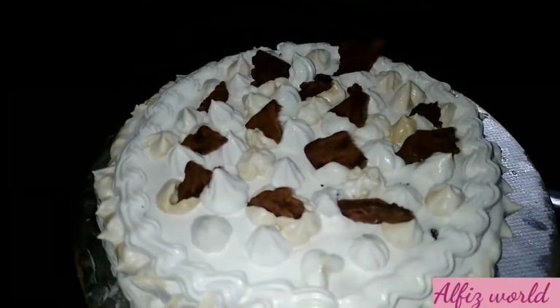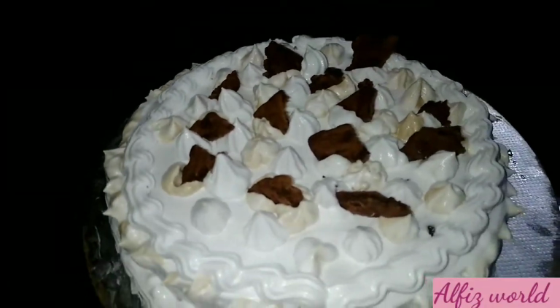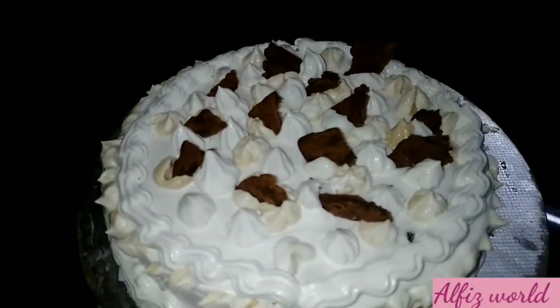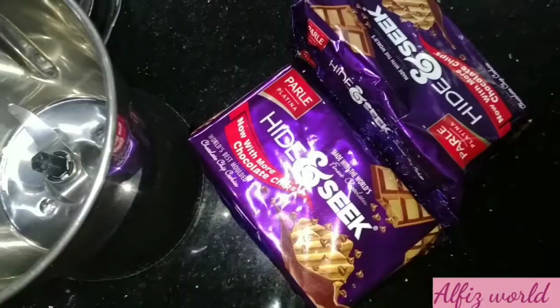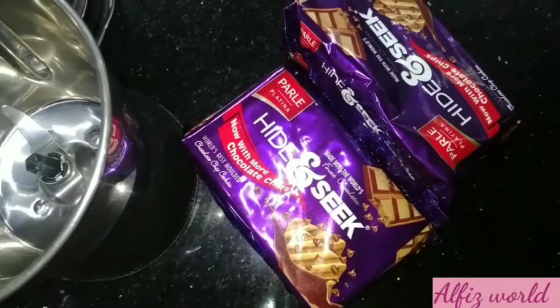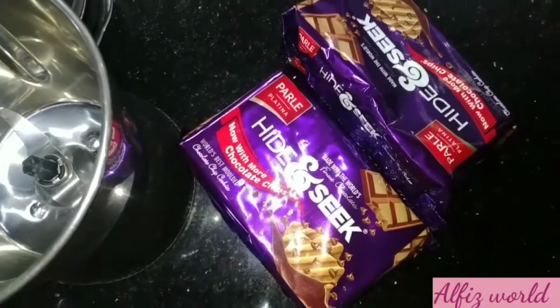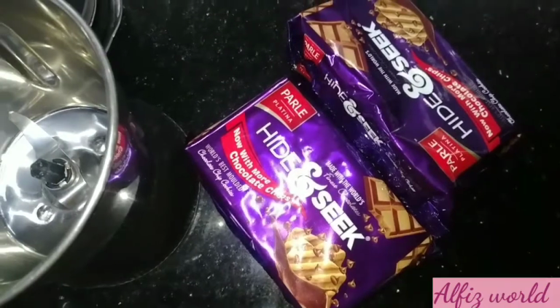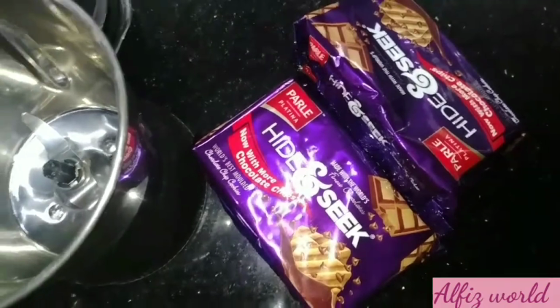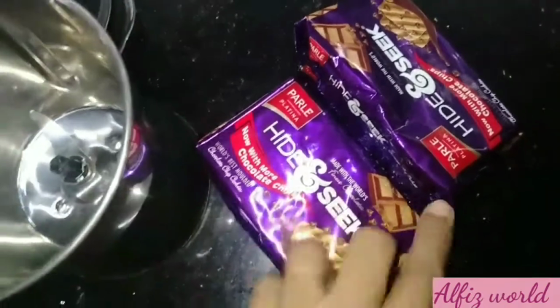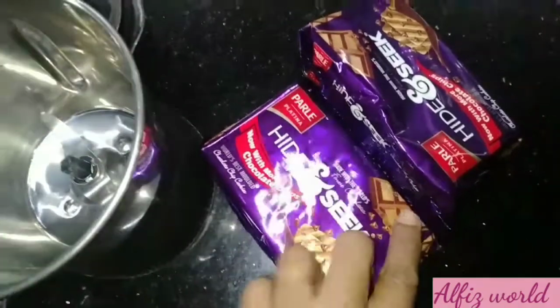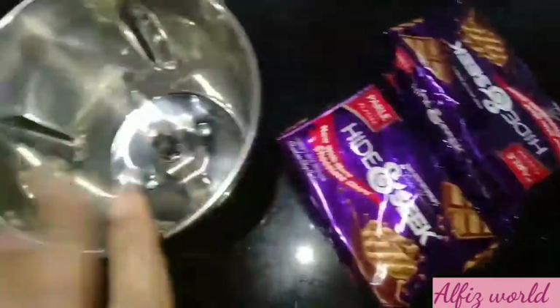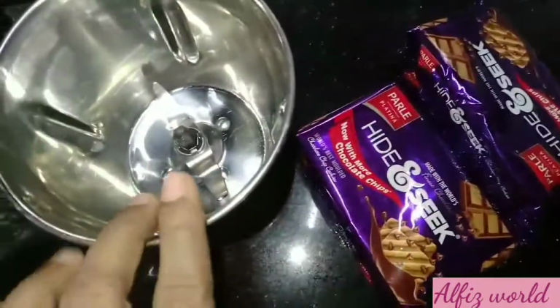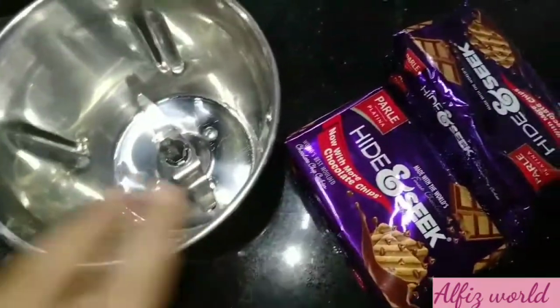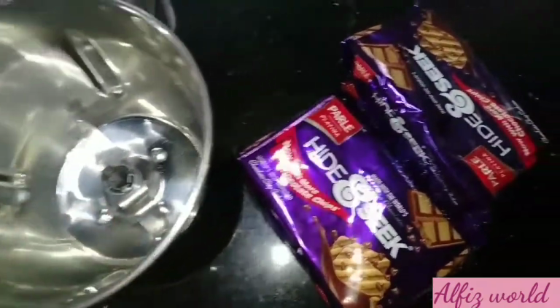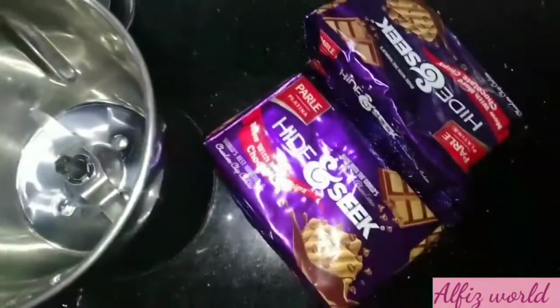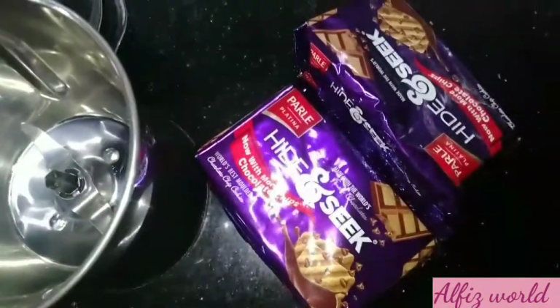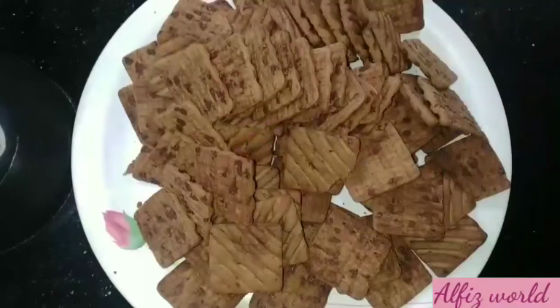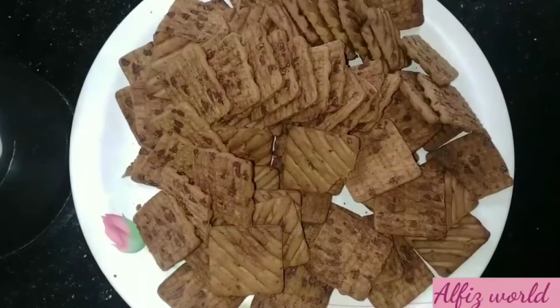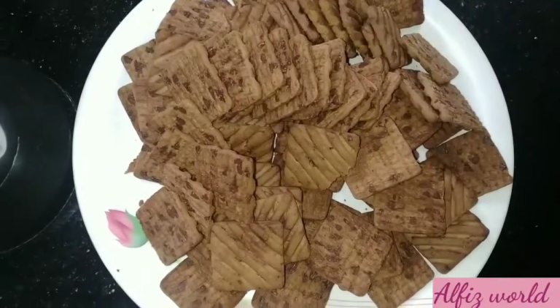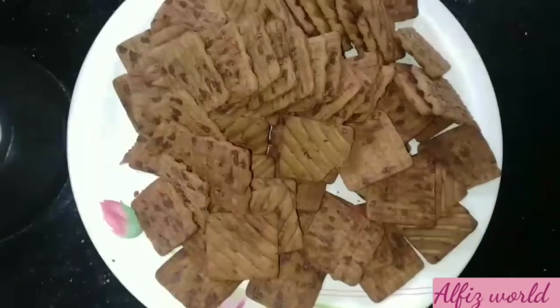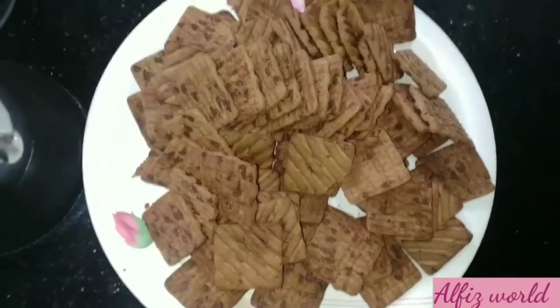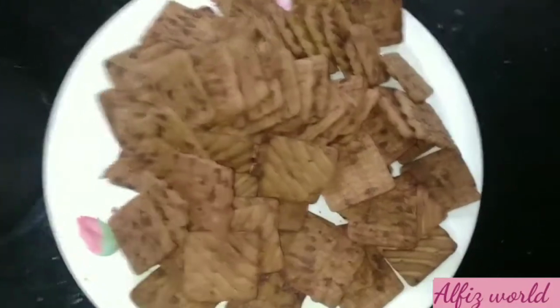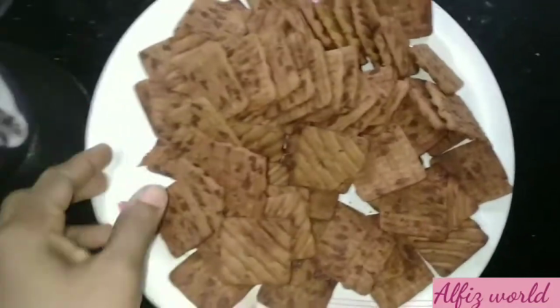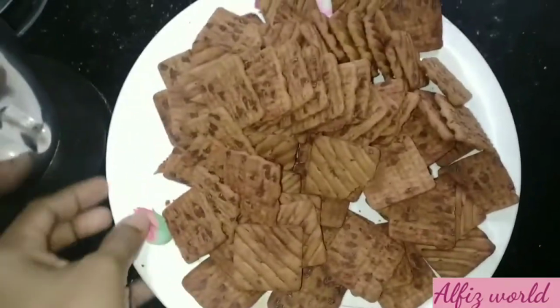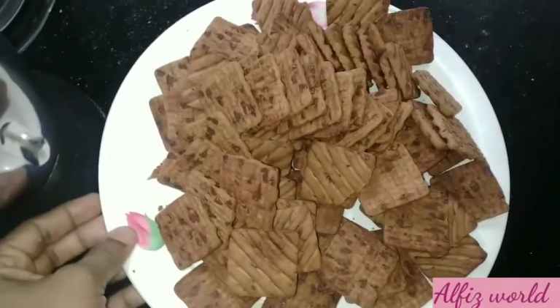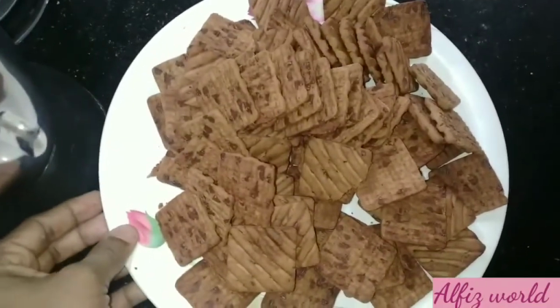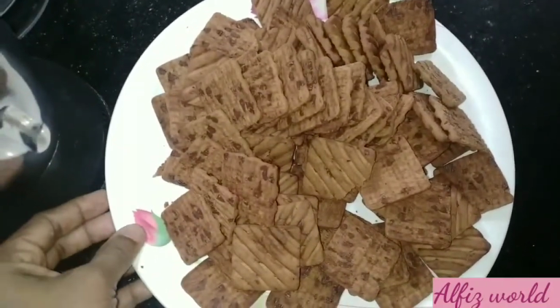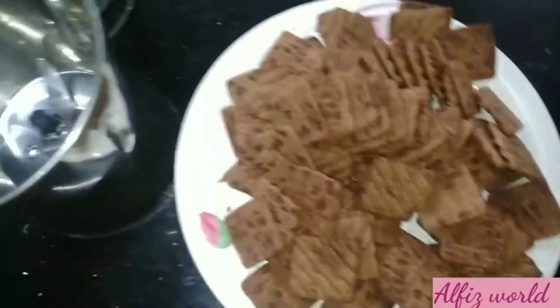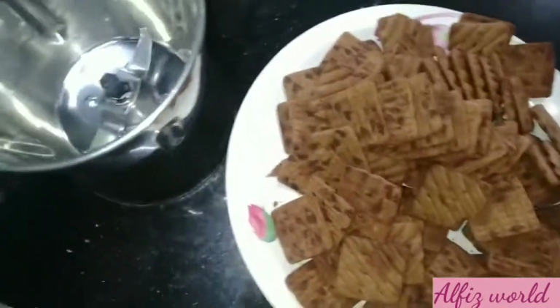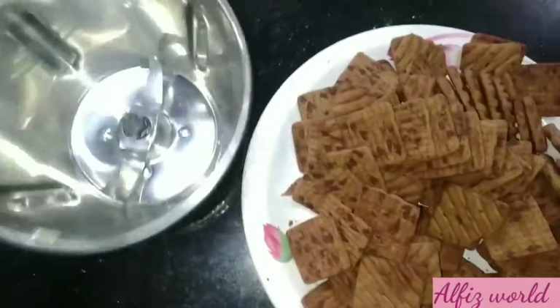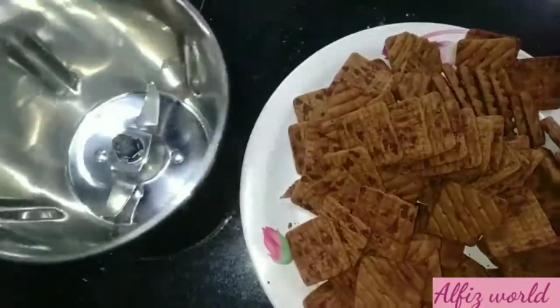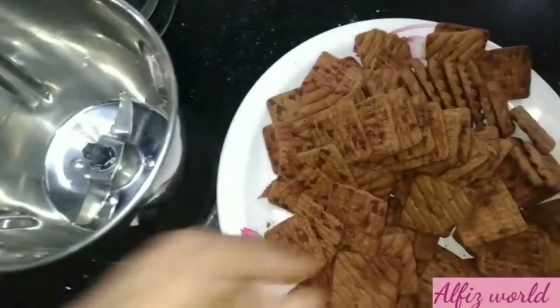I am going to make a biscuit for two sides. This is the first one. I am going to make a biscuit.